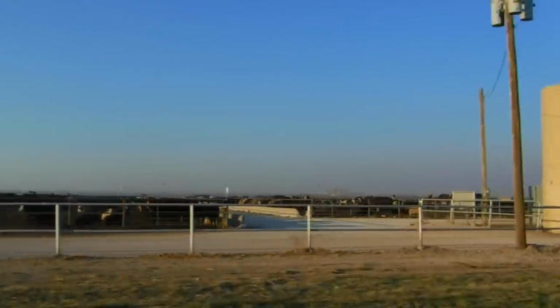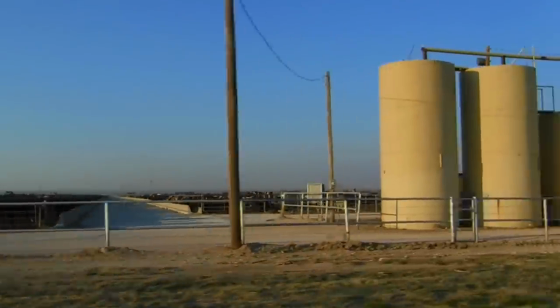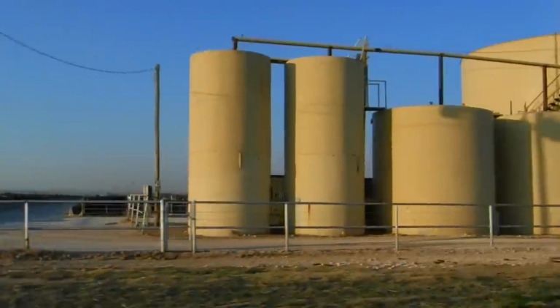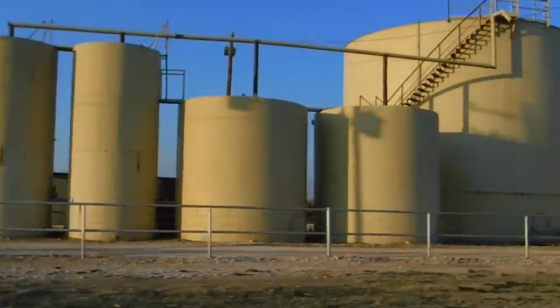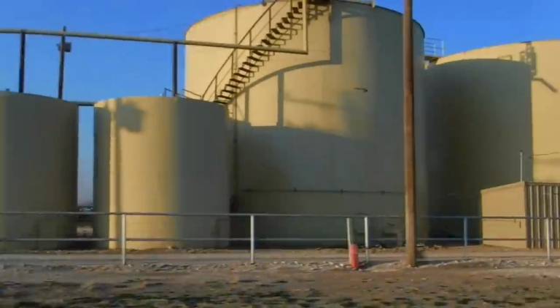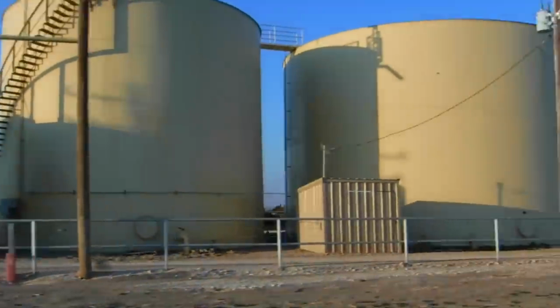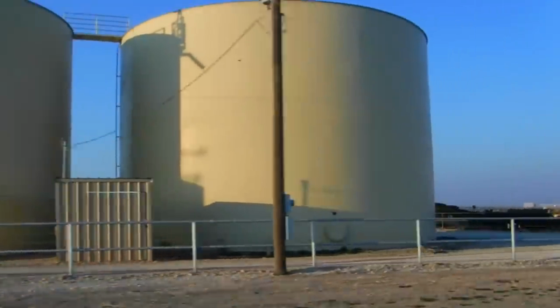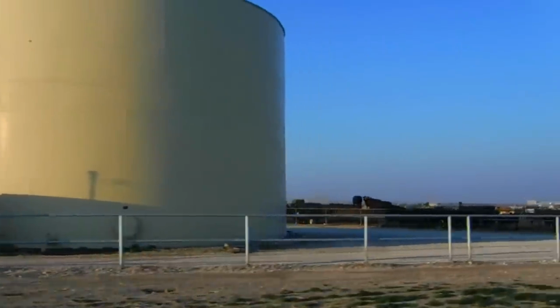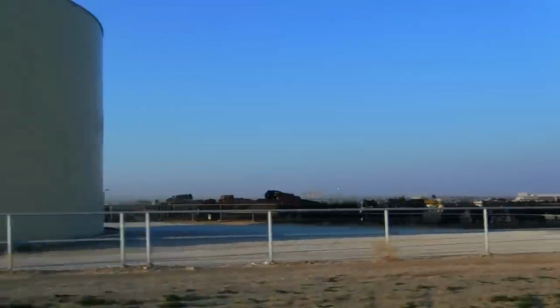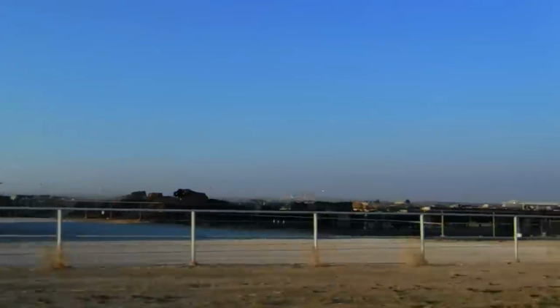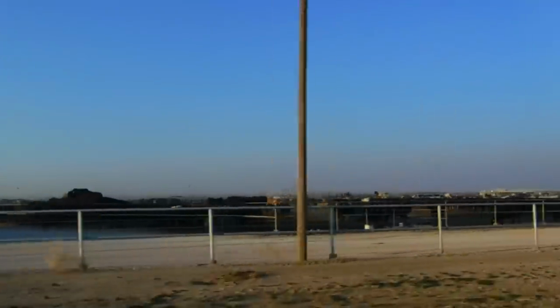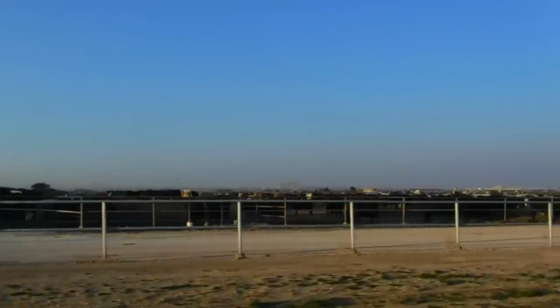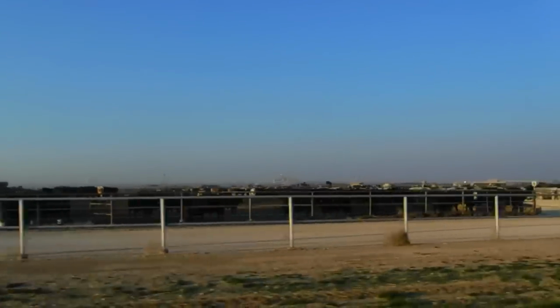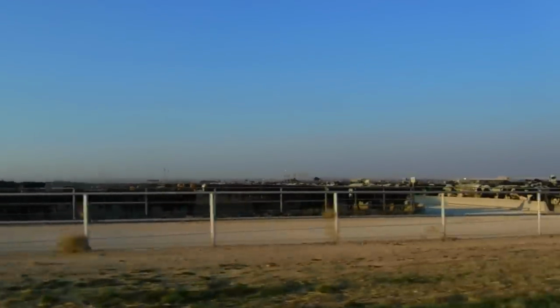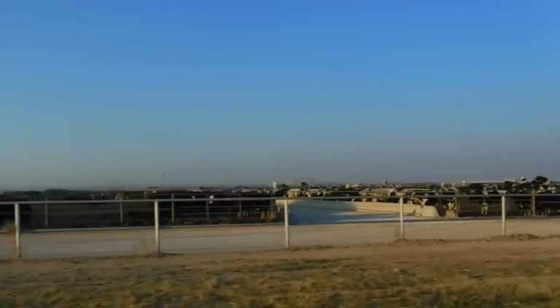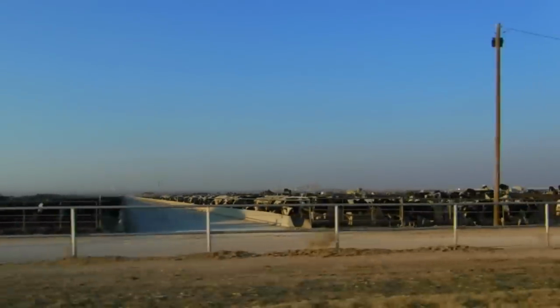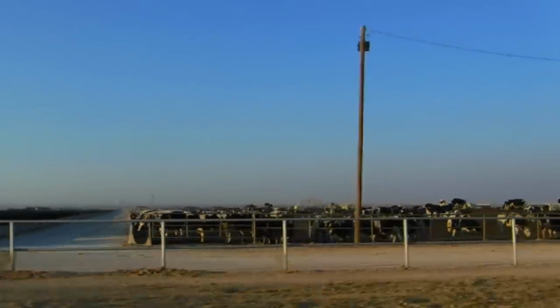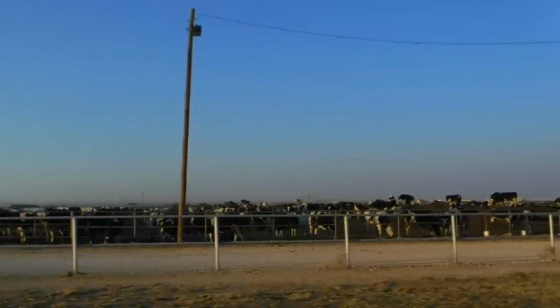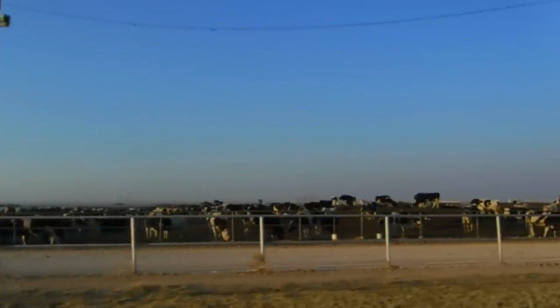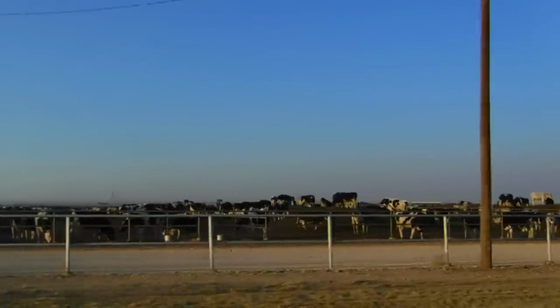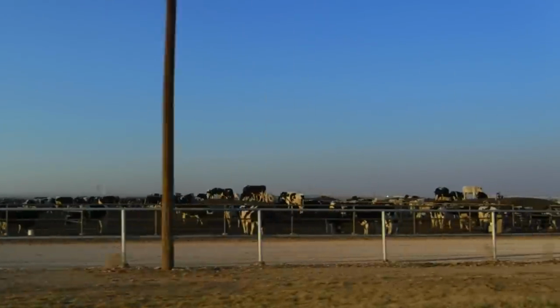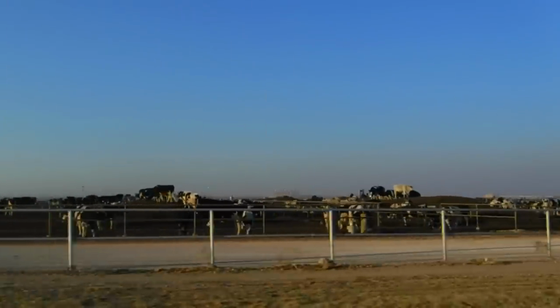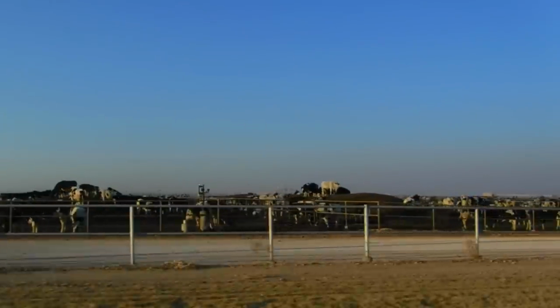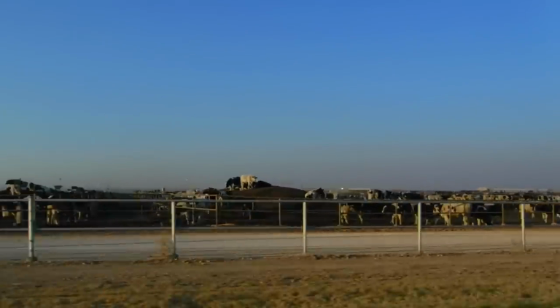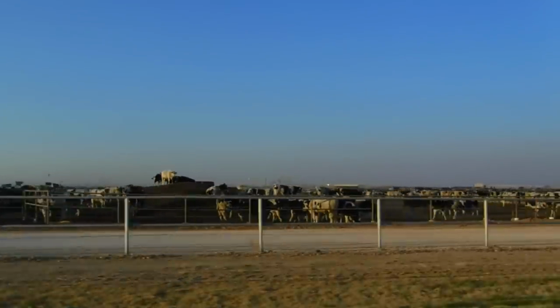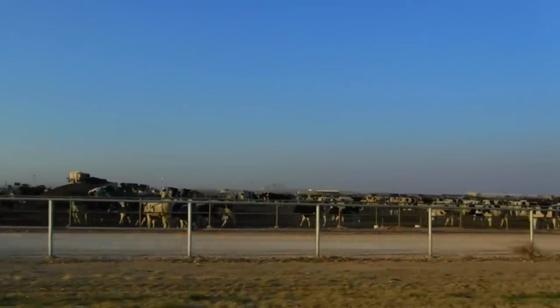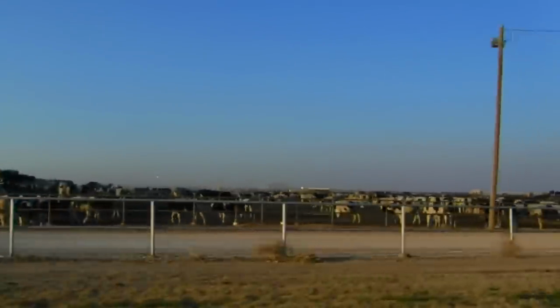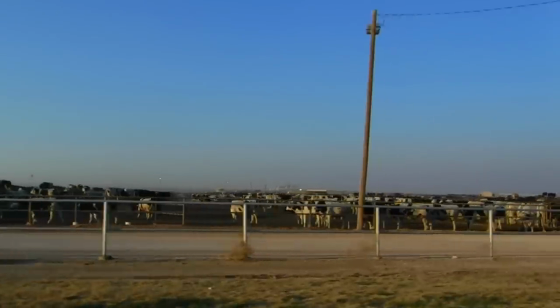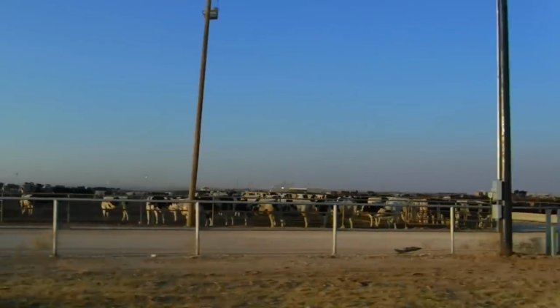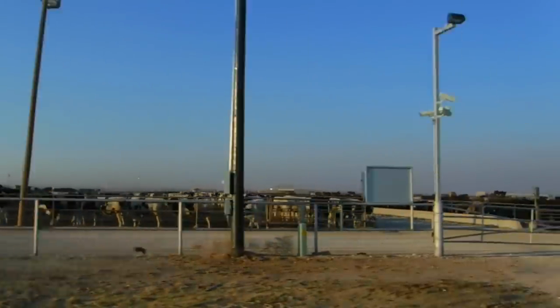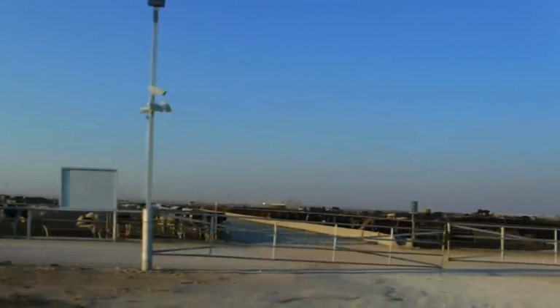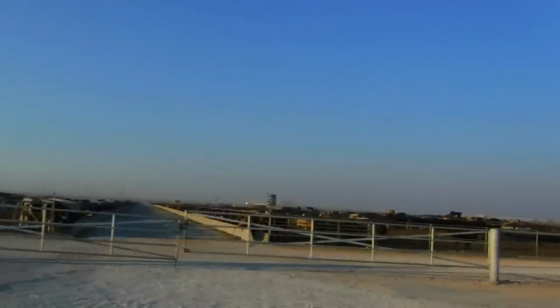Just driving by, showing you some more of the operation. I didn't want to fly my drone over the animals and scare them, so as I was driving around the place, I just held a camera out the window to show you some more cattle.